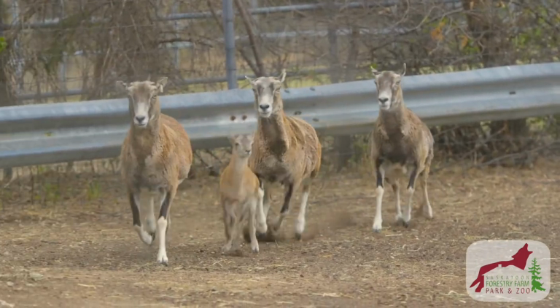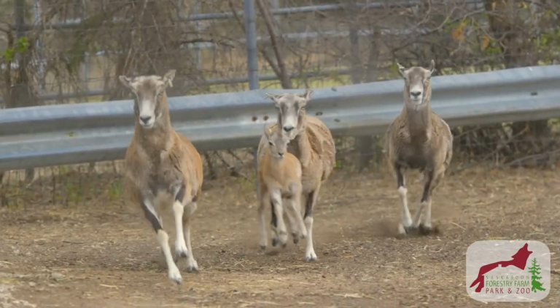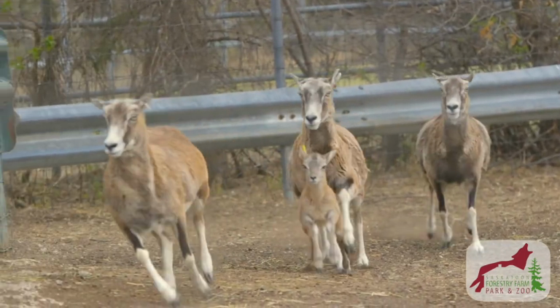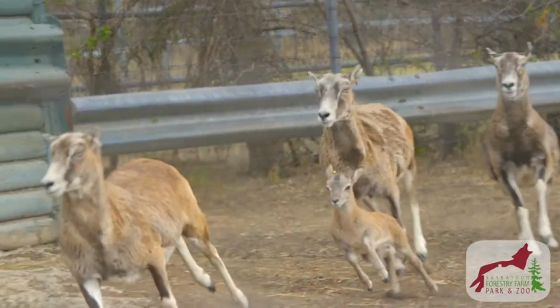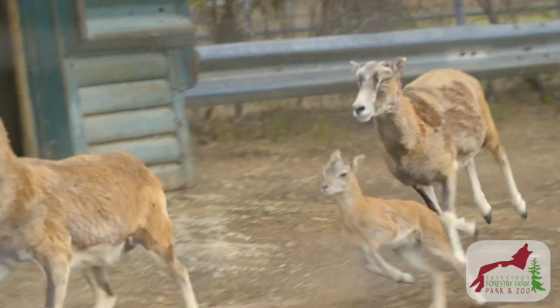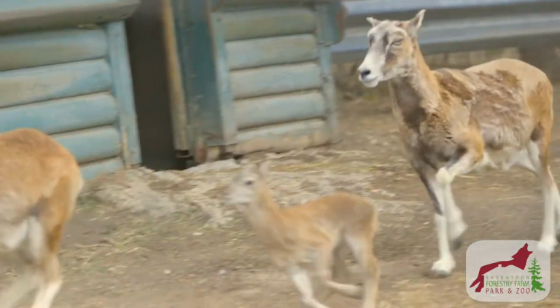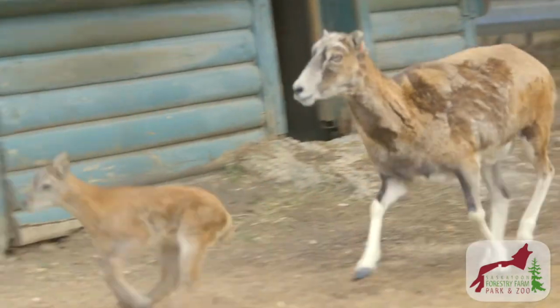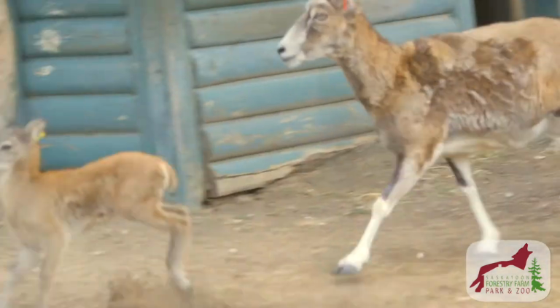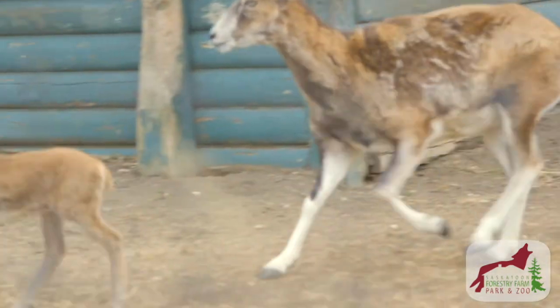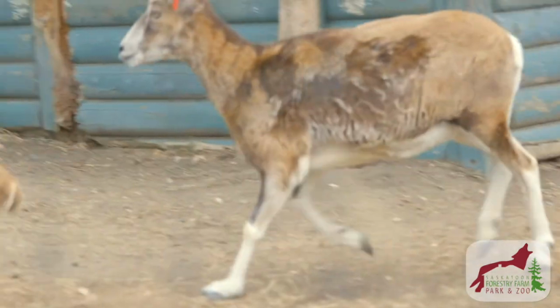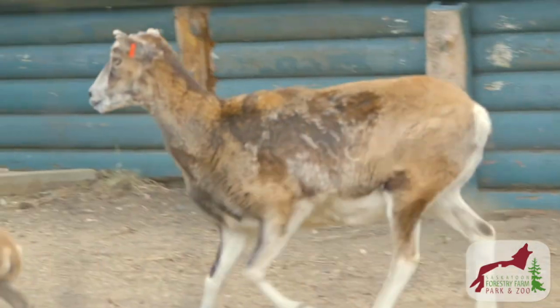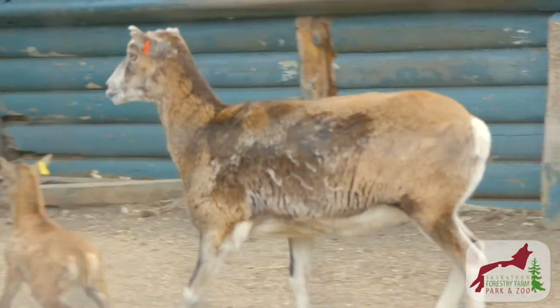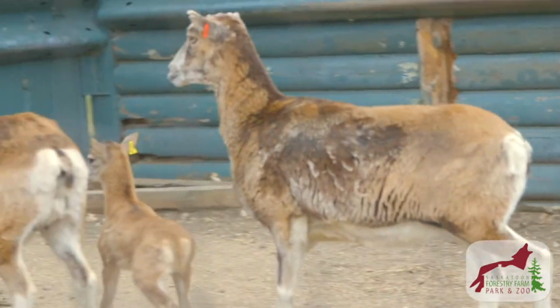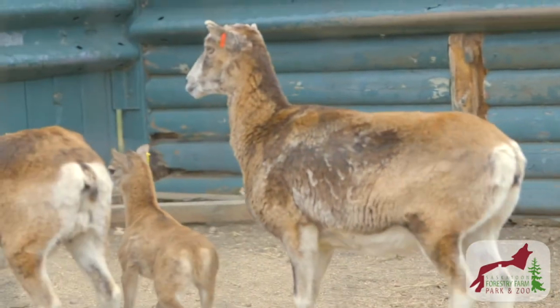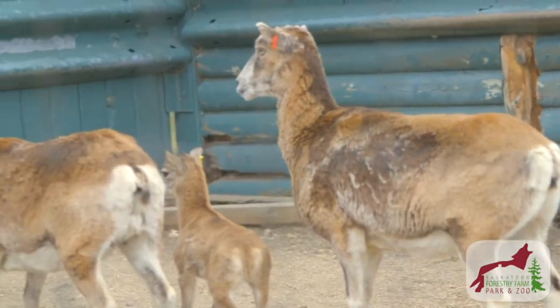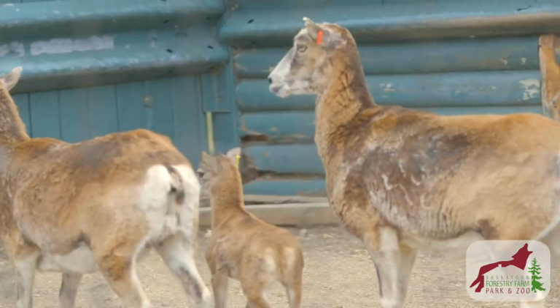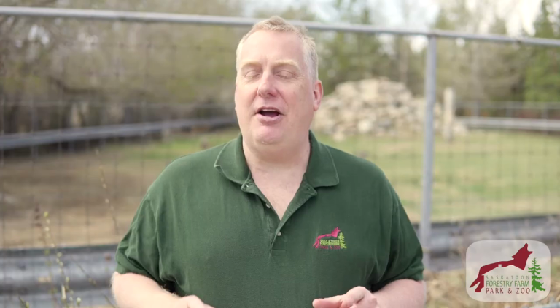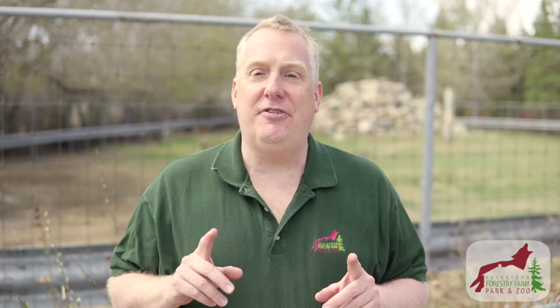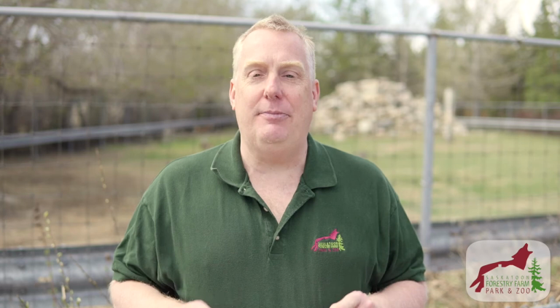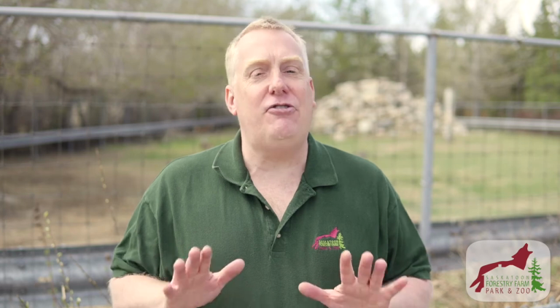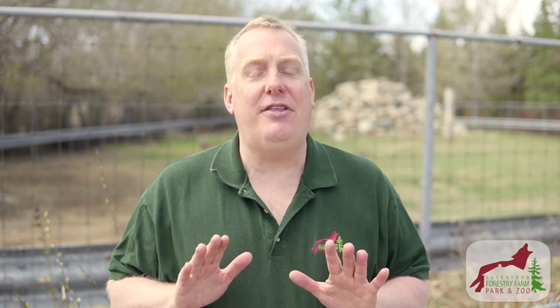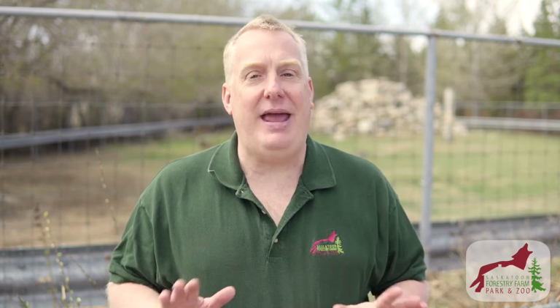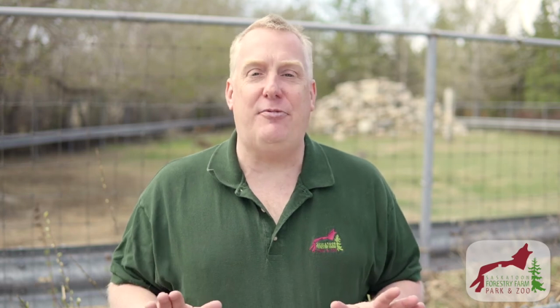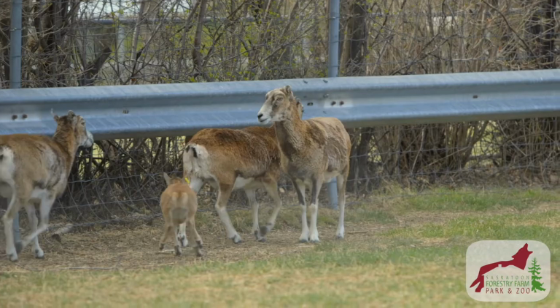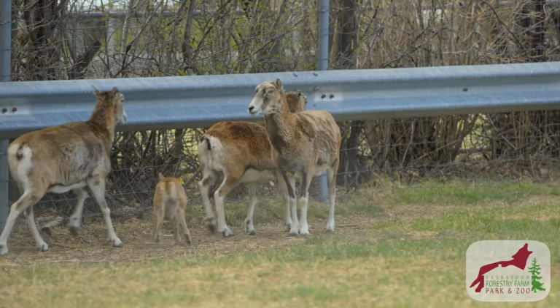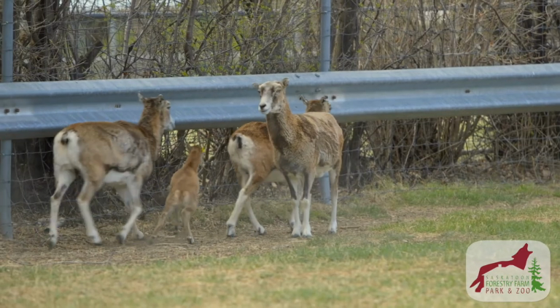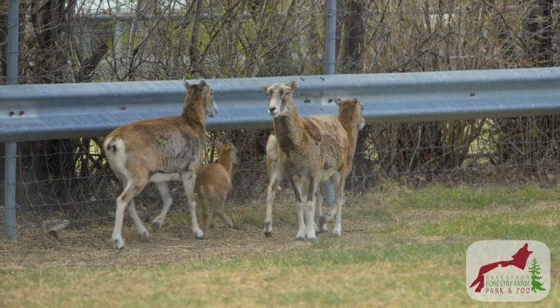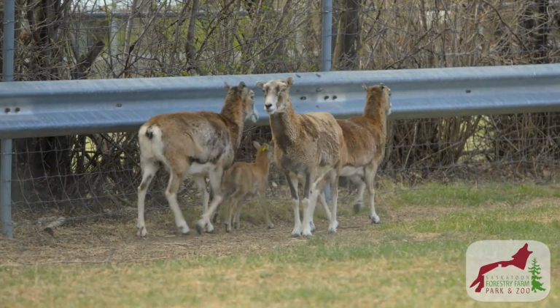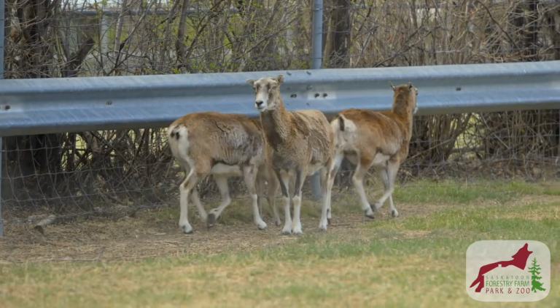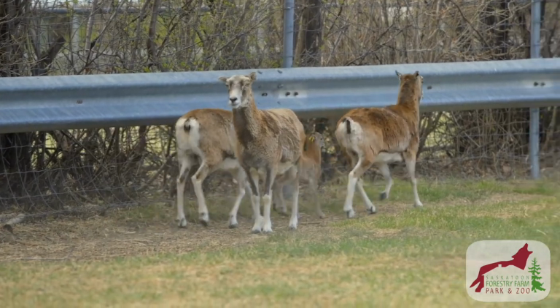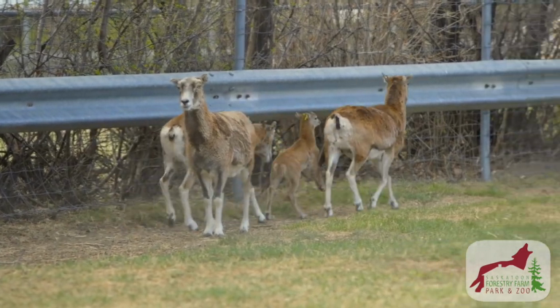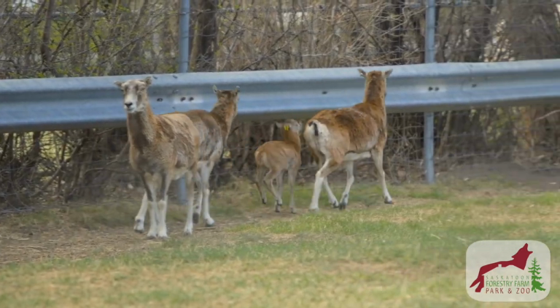So if you see one, the odds are you're going to see them all. When you come to the zoo, make sure you take a moment to see our mouflon sheep. This is just one of the amazing species you'll see here at Saskatoon Forestry Farm Park and Zoo.